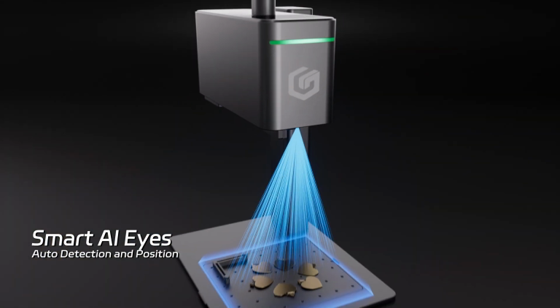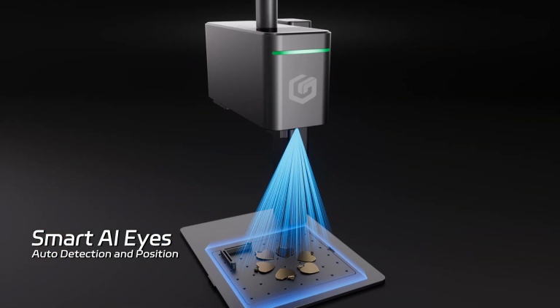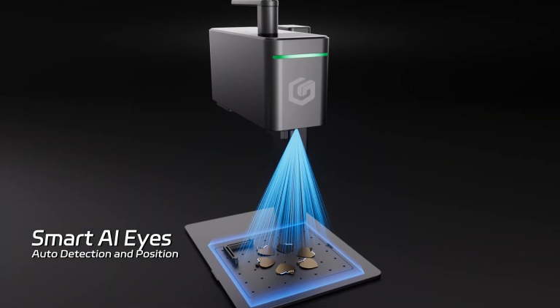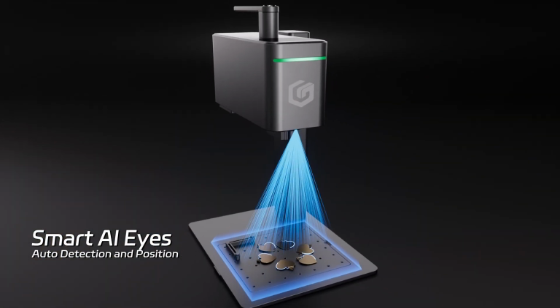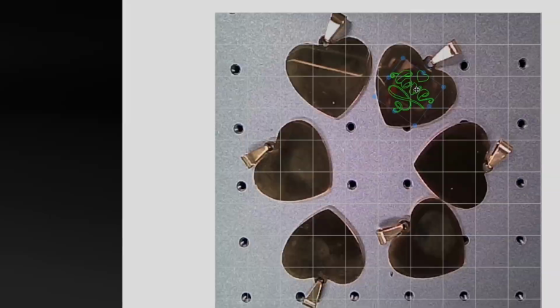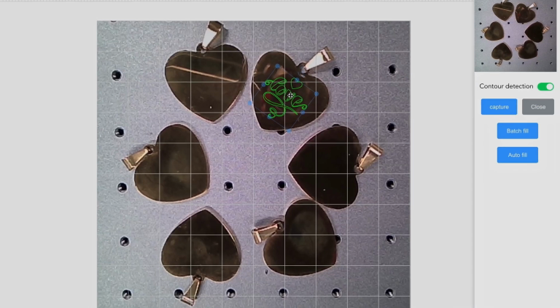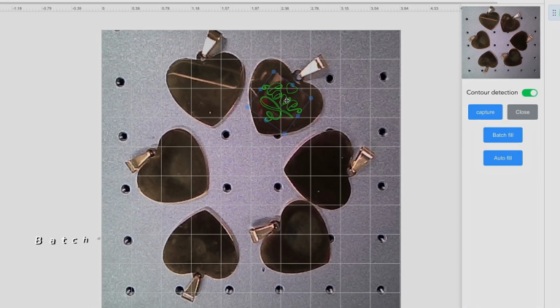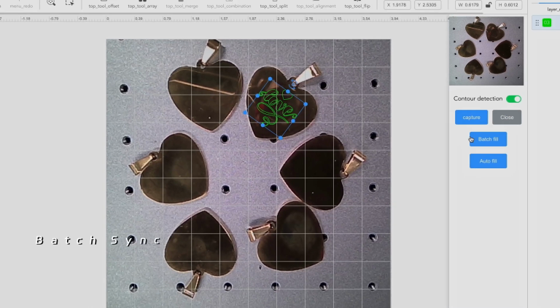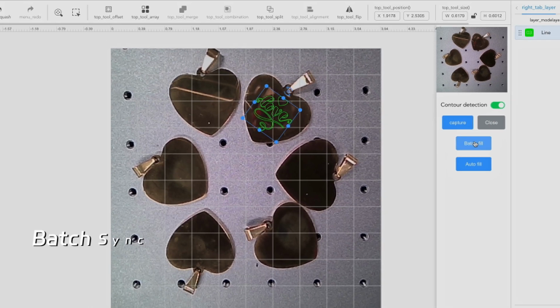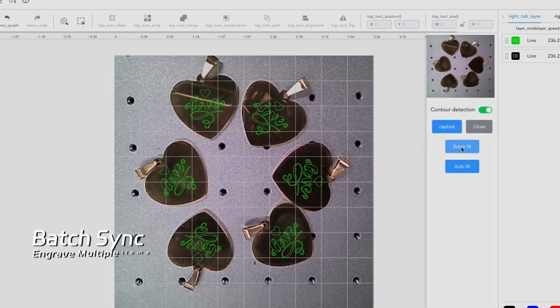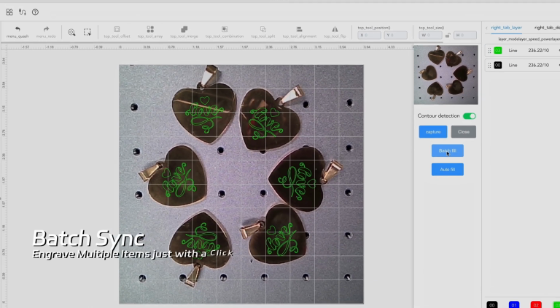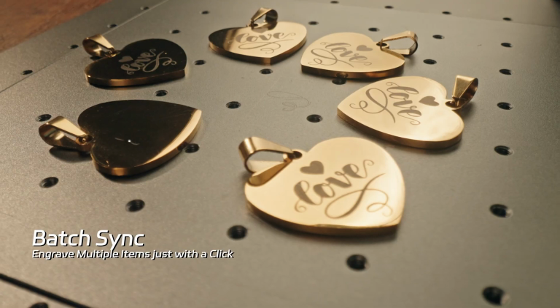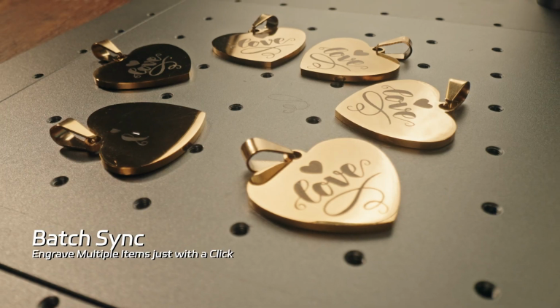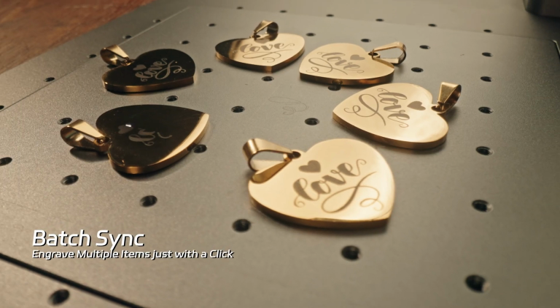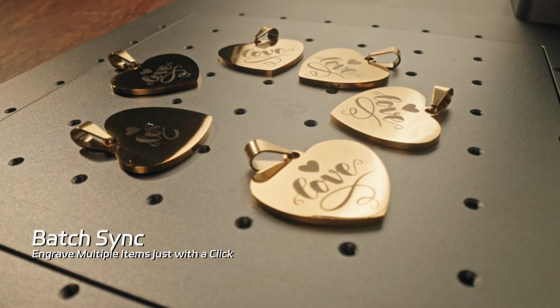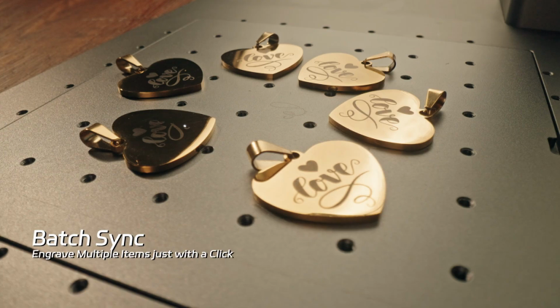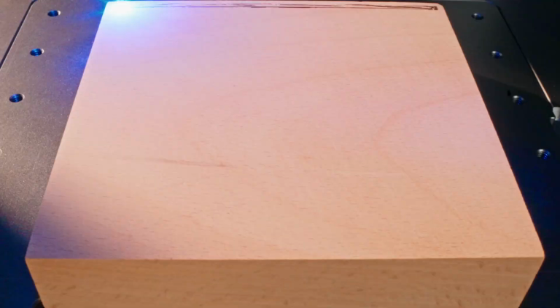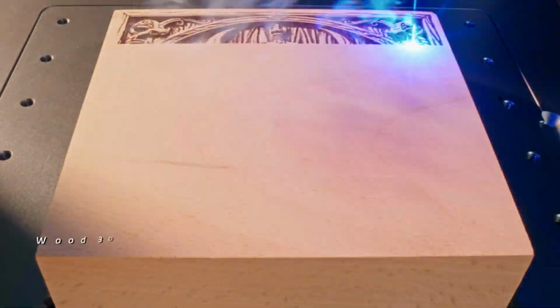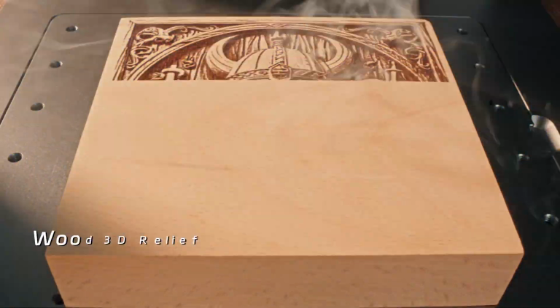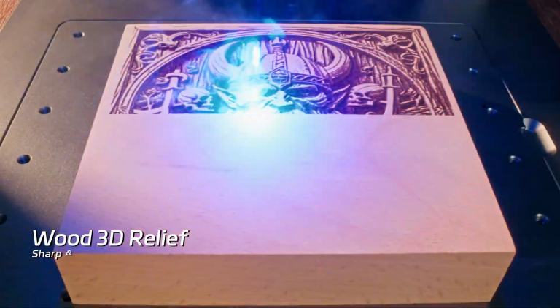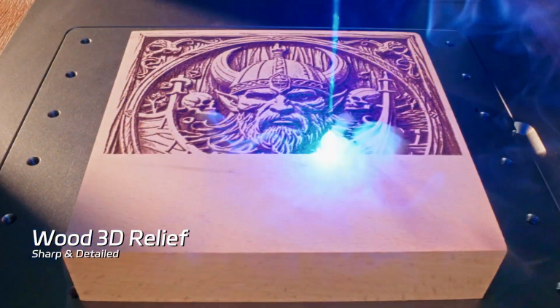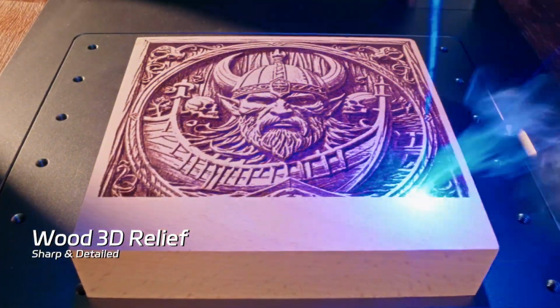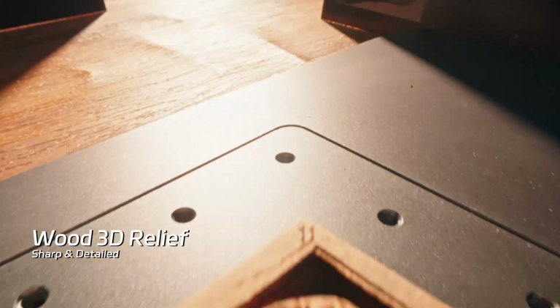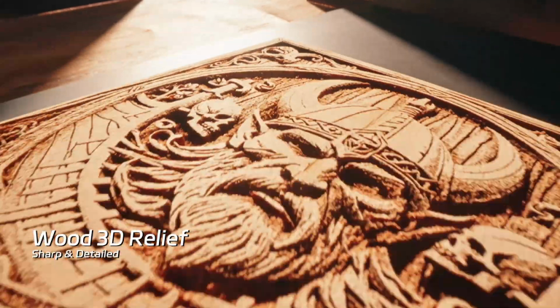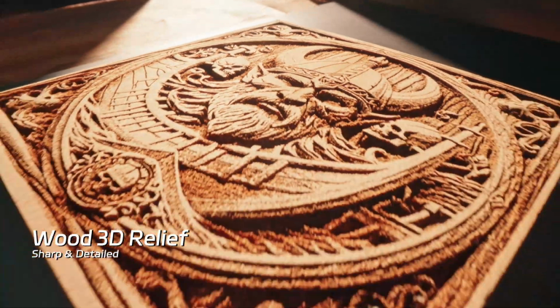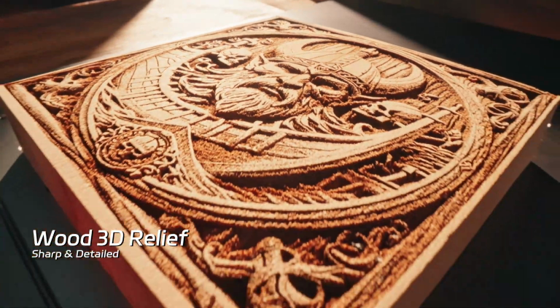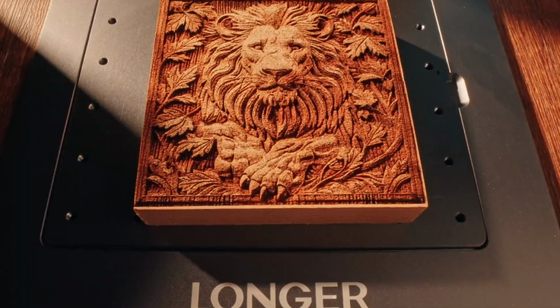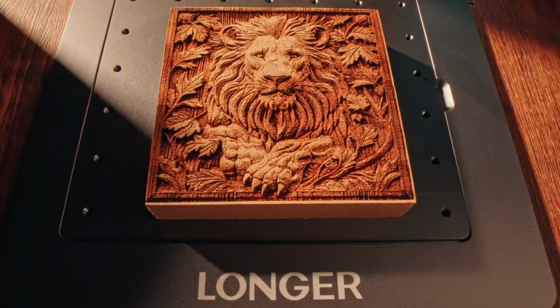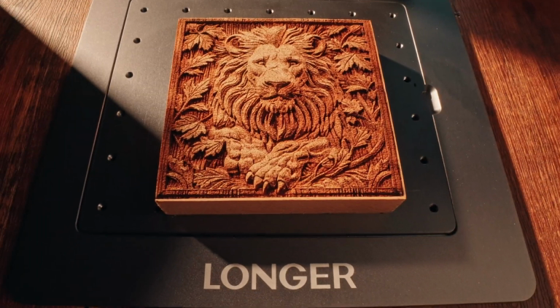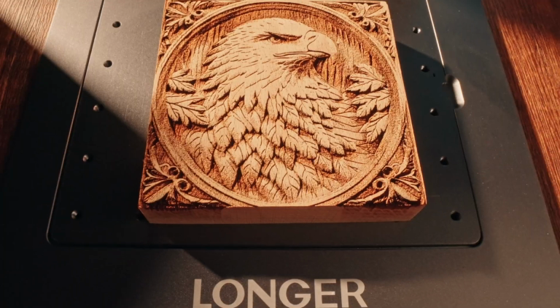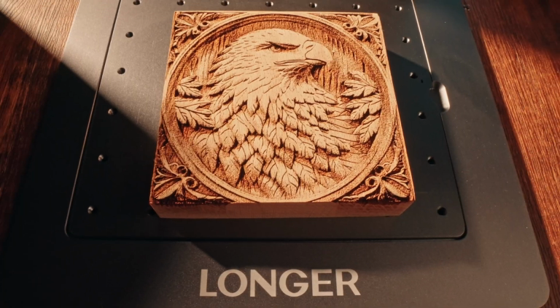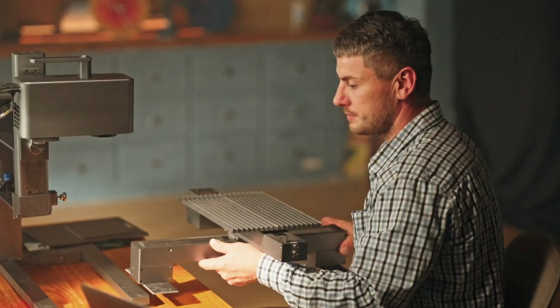The NanoDuo redefines design with AI eyes camera. Focus is a breeze, patterns automatically filled with perfect ease. Turning simple wood into a stunning 3D relief — every detail is etched to perfection.